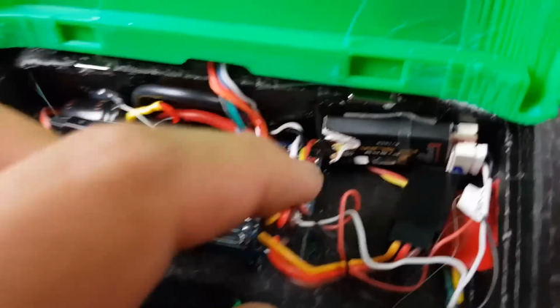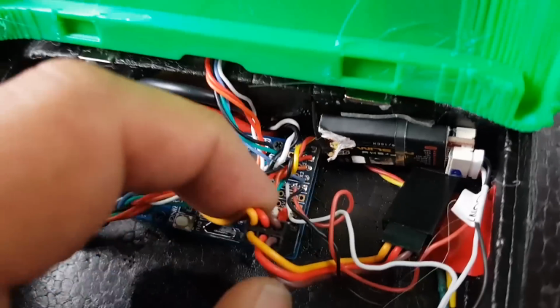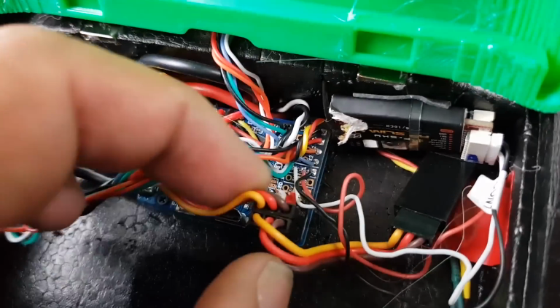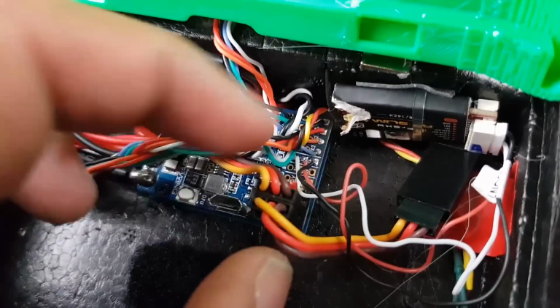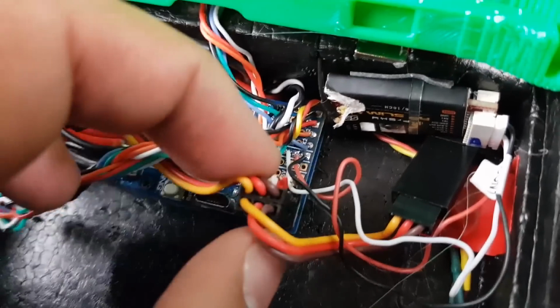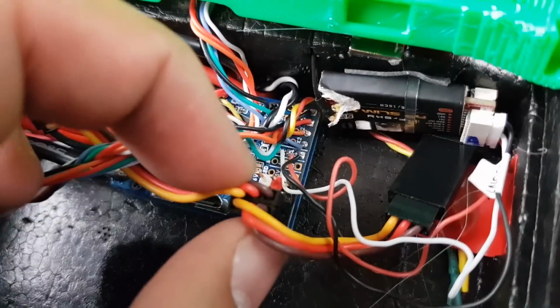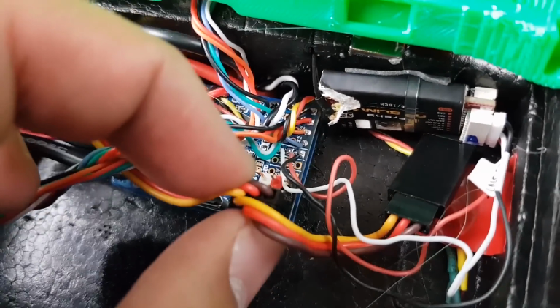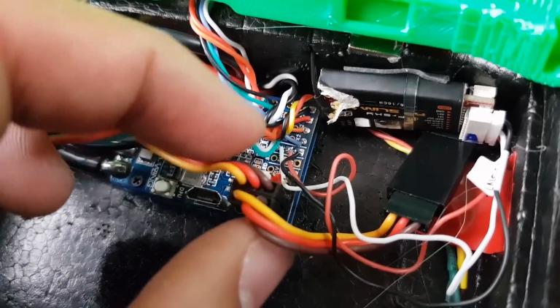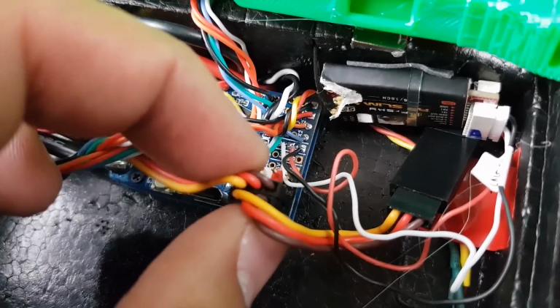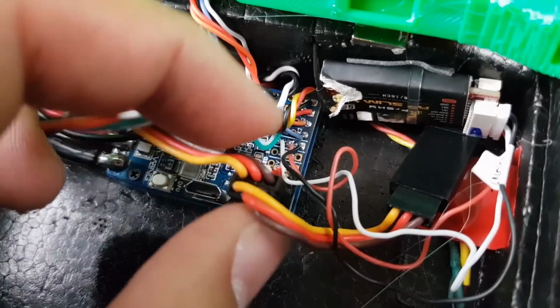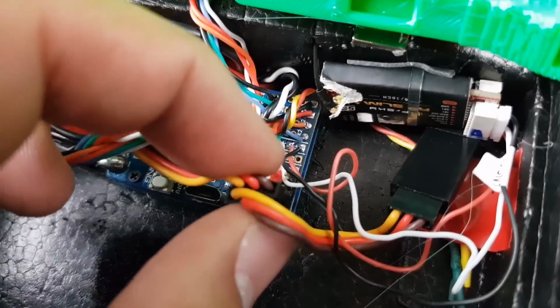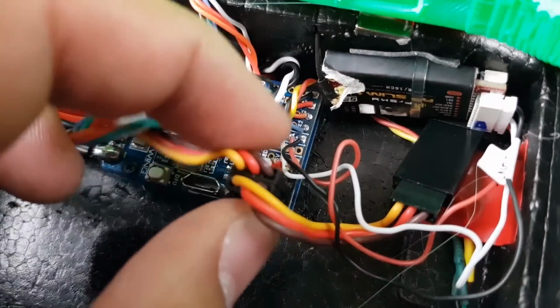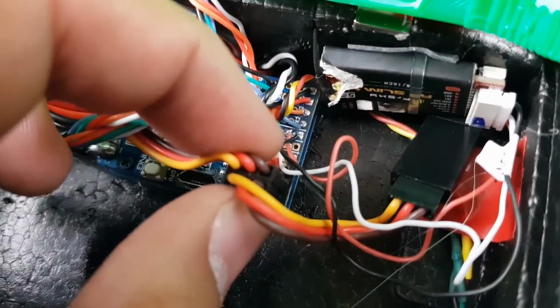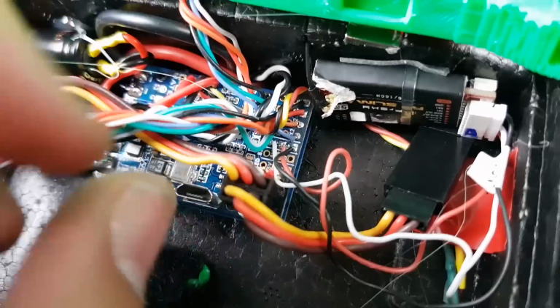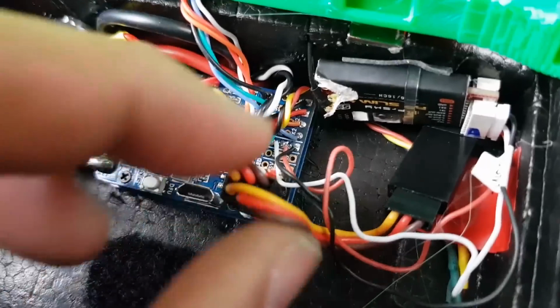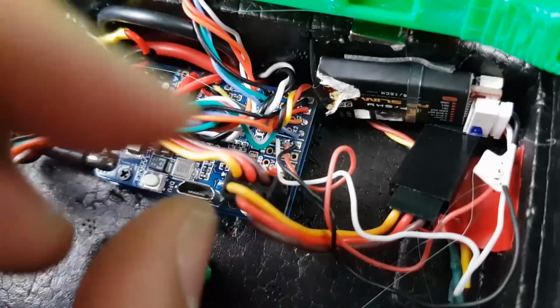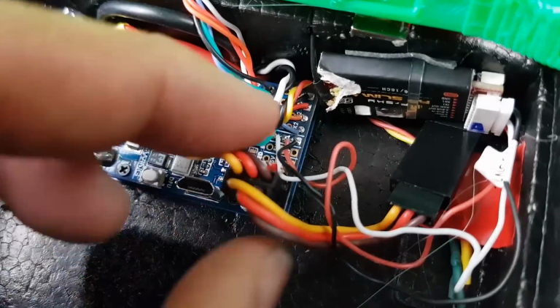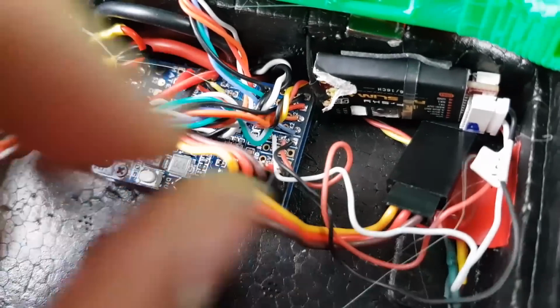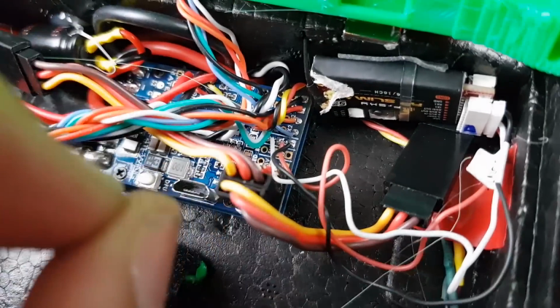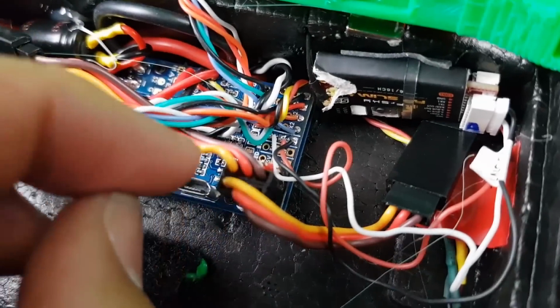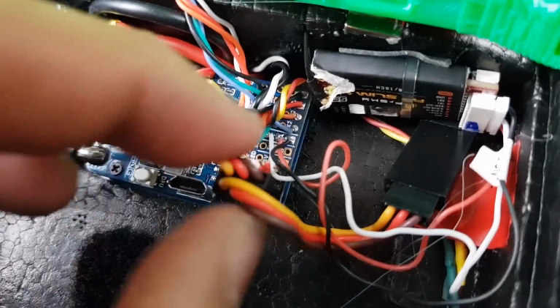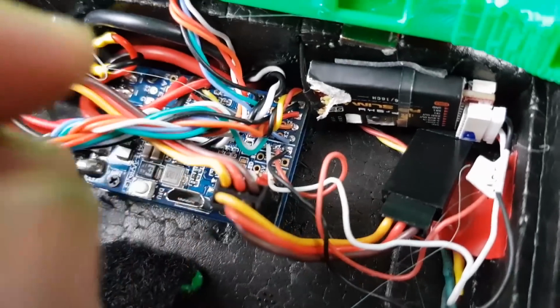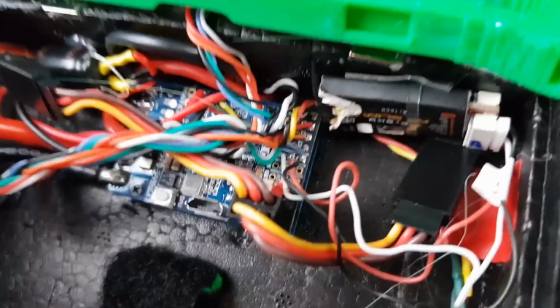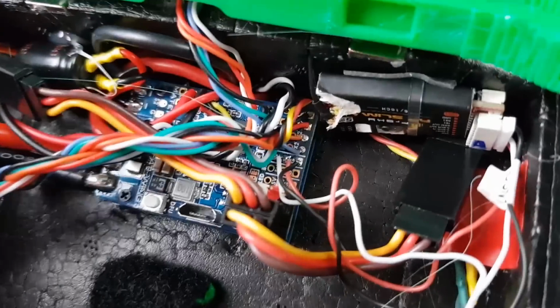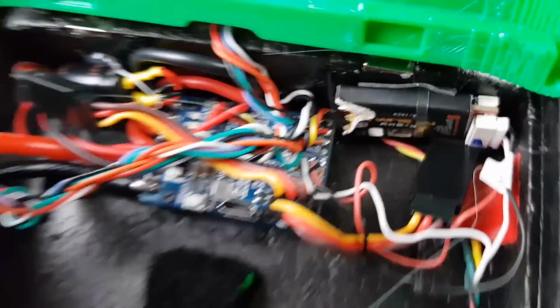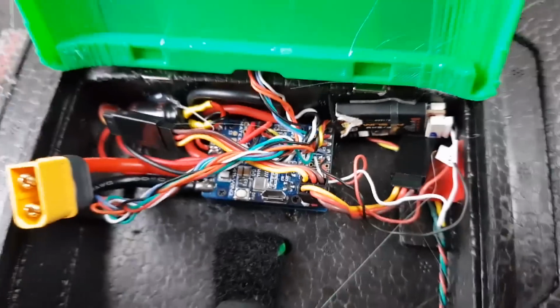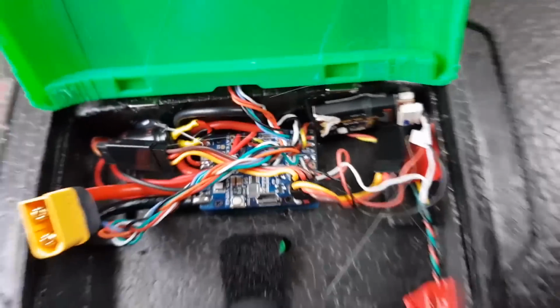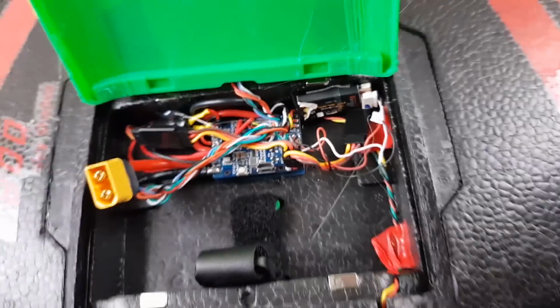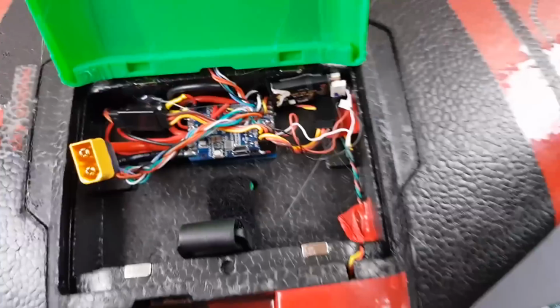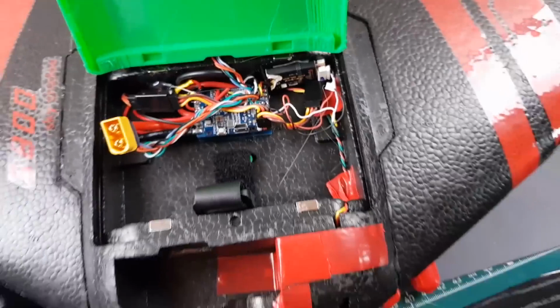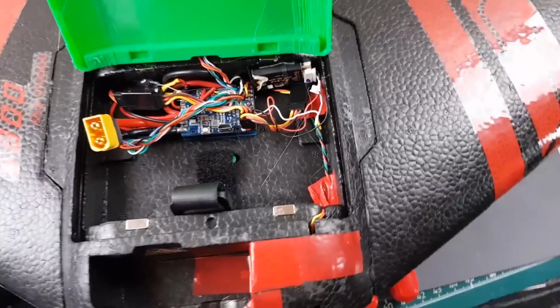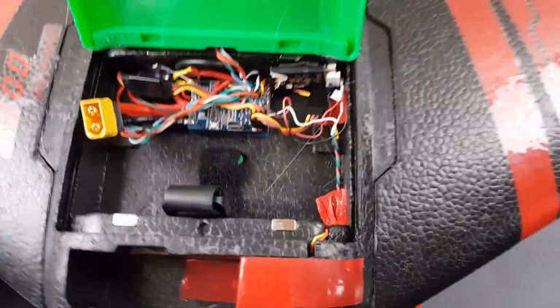I decided to put servo headers for the servos so I can keep it very modular — if I needed to work on something, I could easily just remove them. That was really nice. However, the VTX and camera are soldered directly.